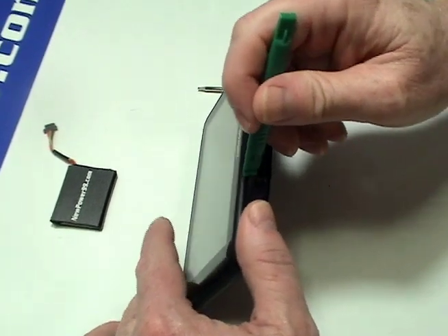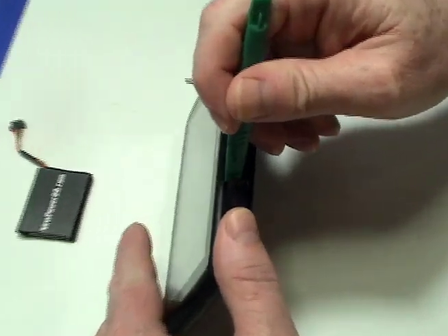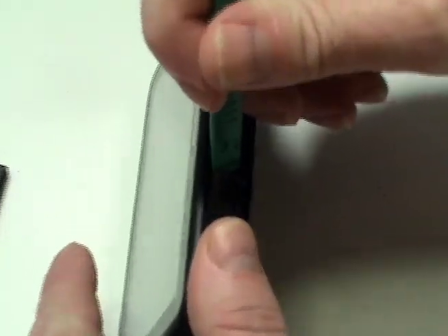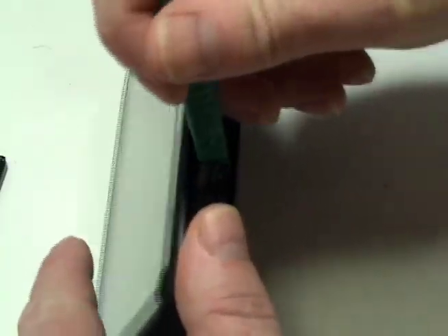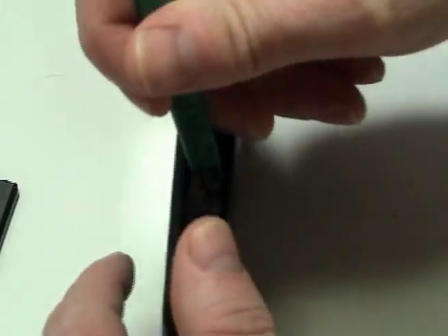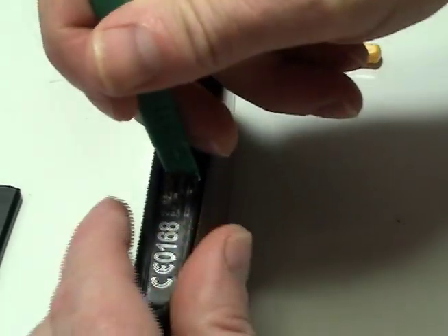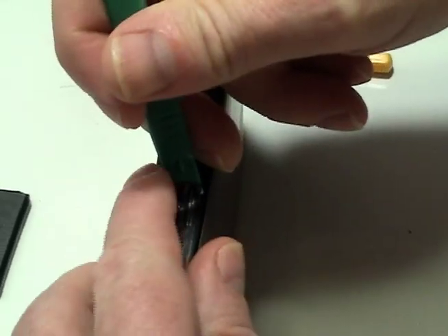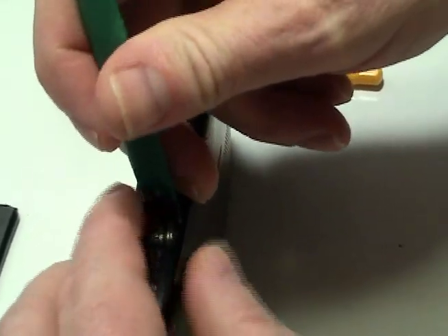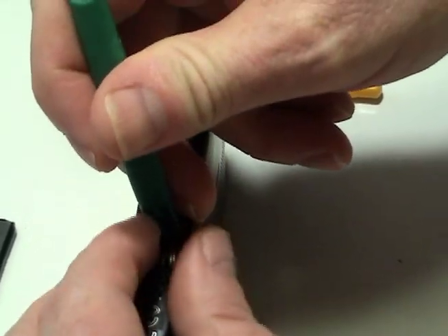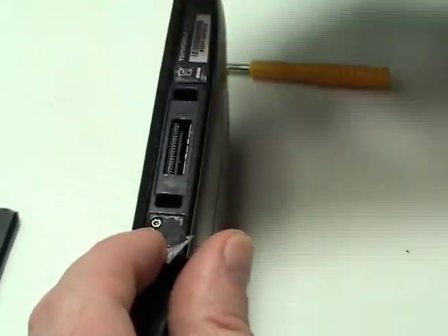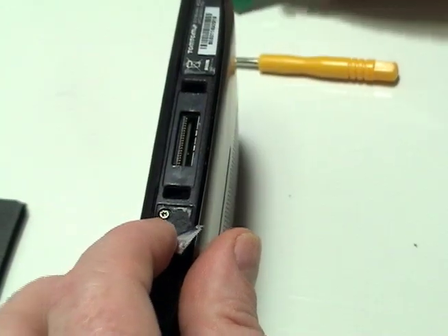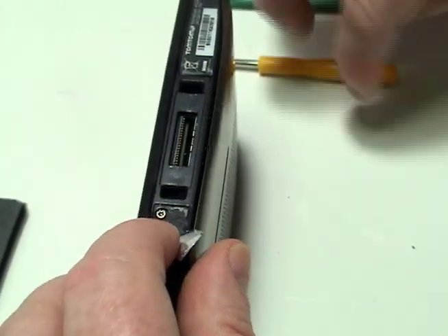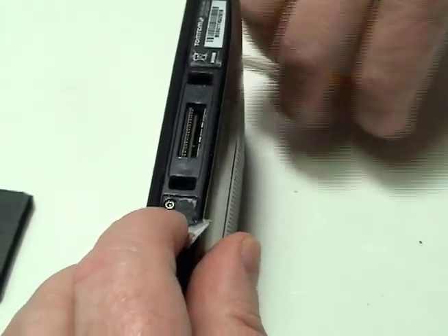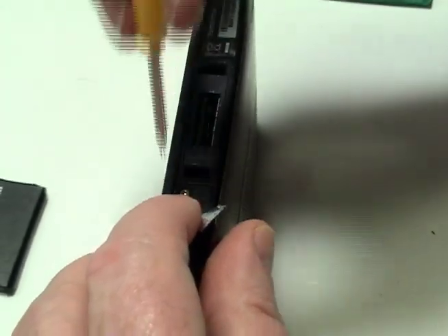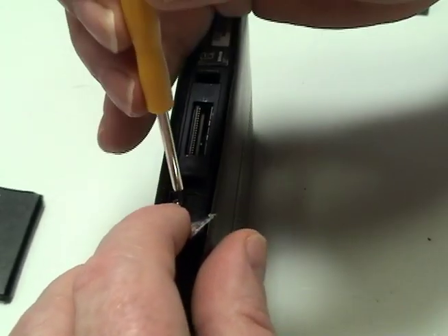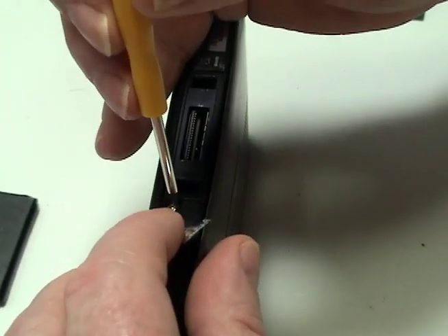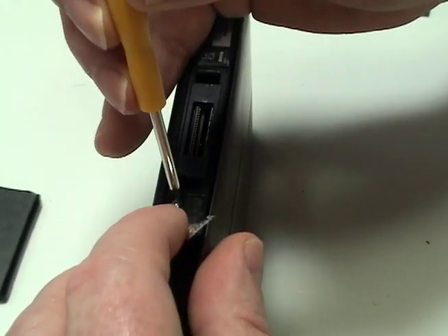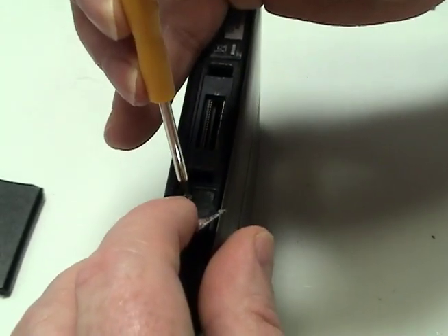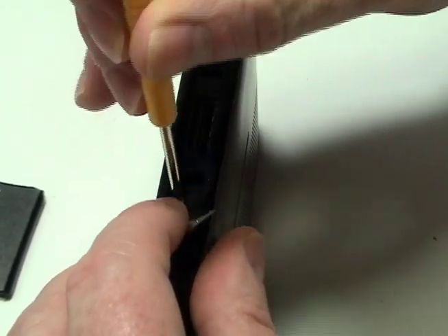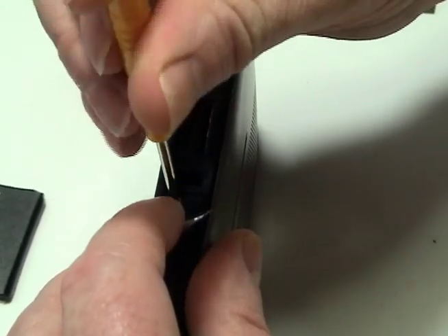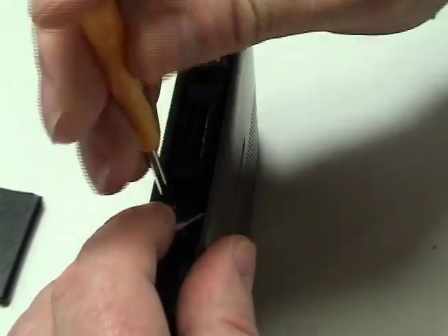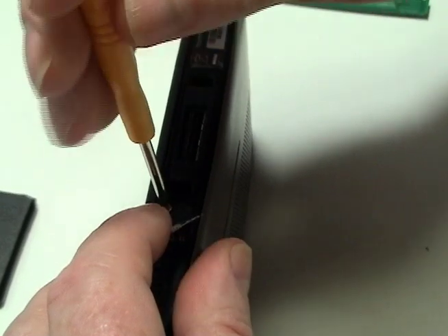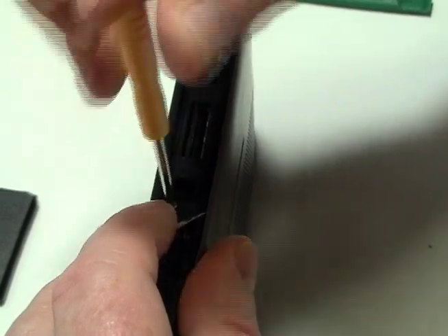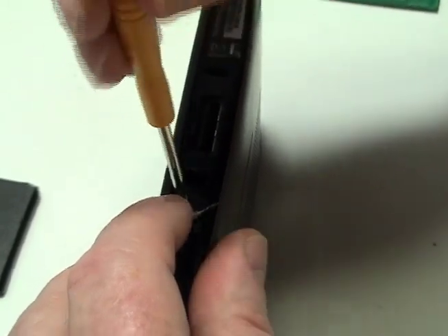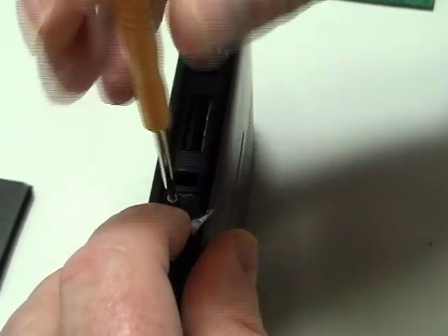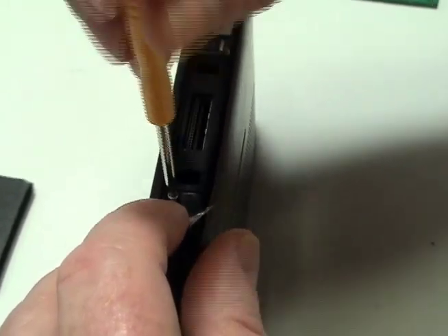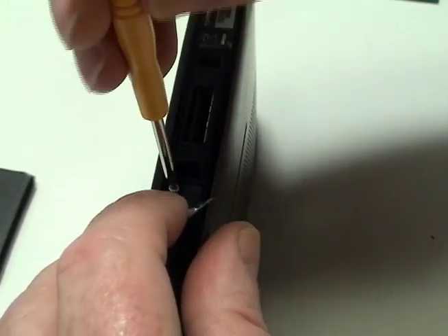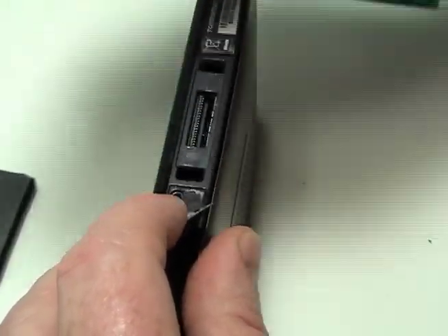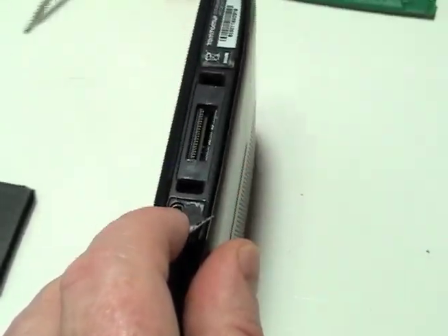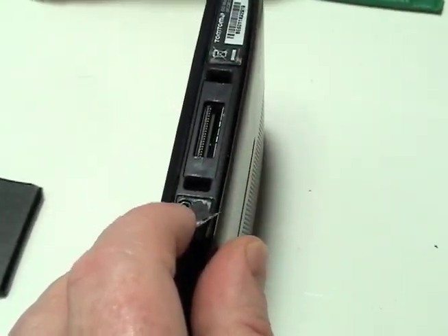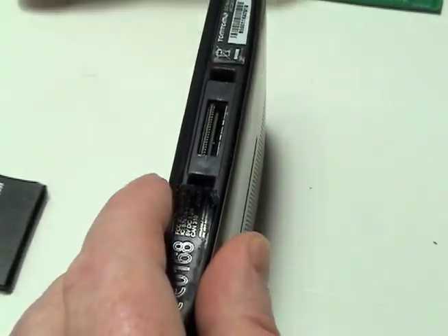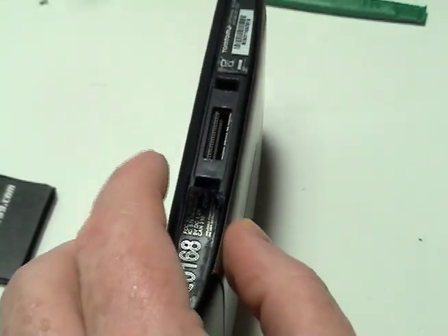Begin by peeling back the labels at the base of your TomTom to reveal two screws. Remove the two screws using the special tool provided in your kit from NewPower99.com.